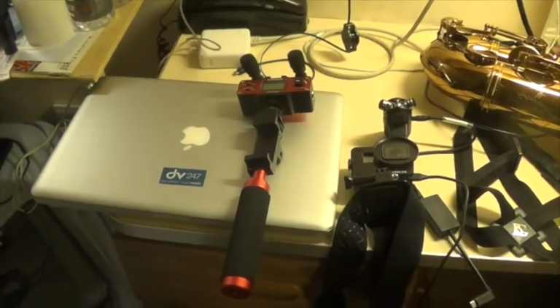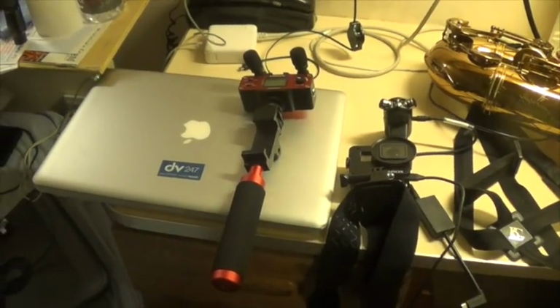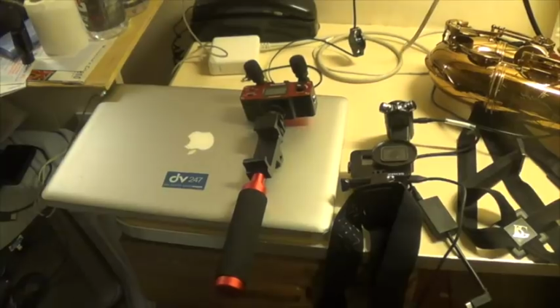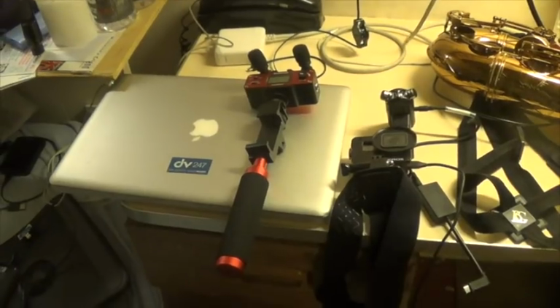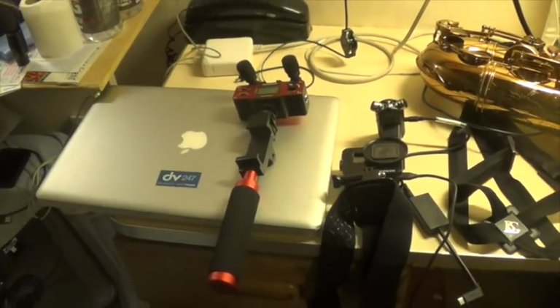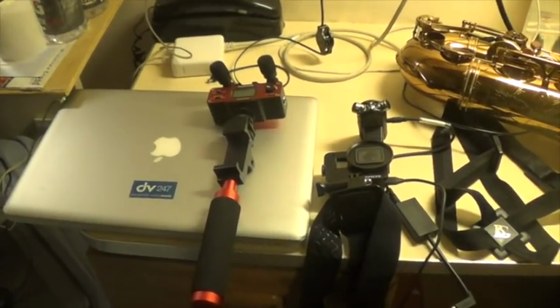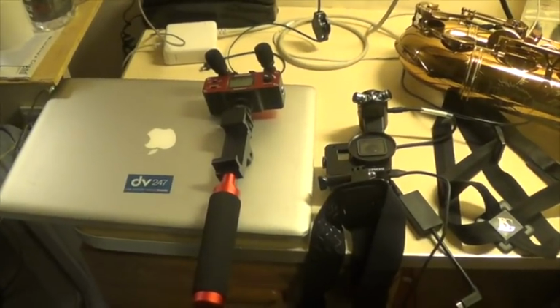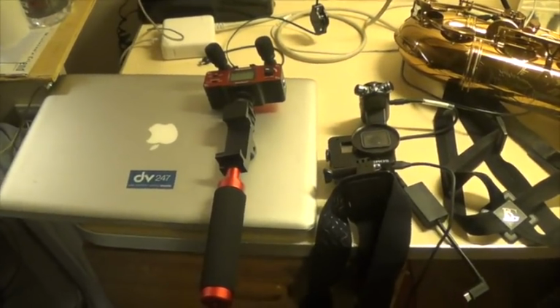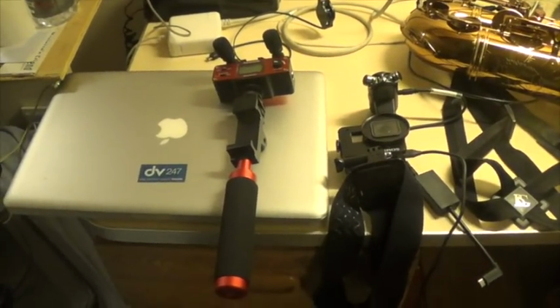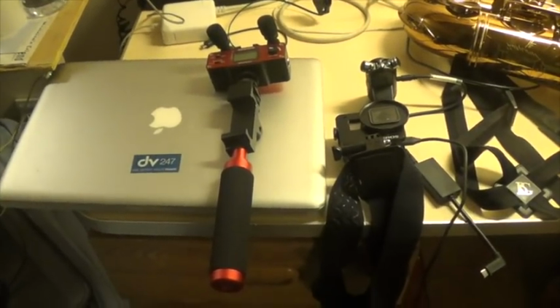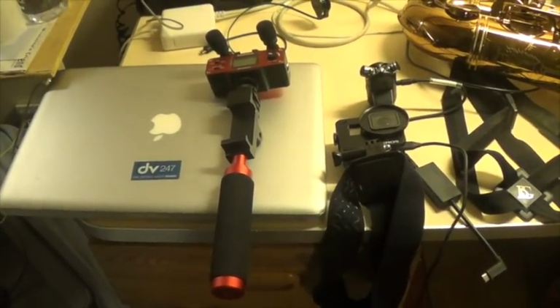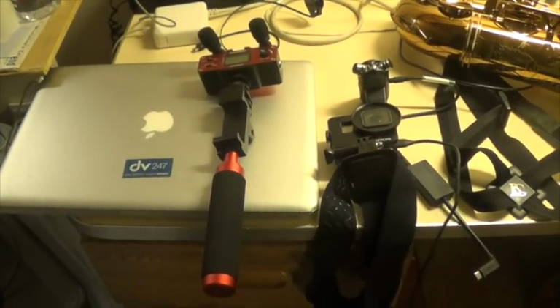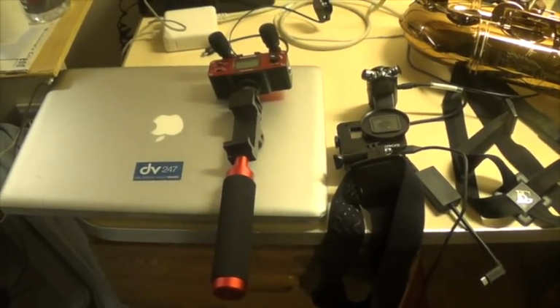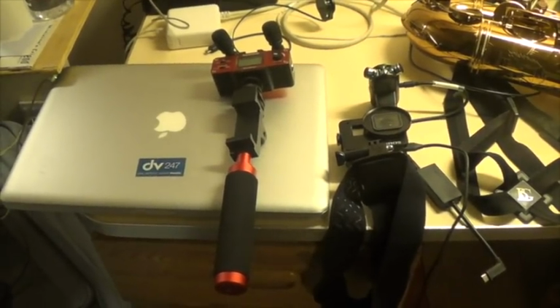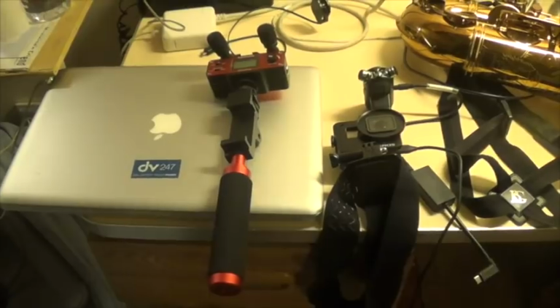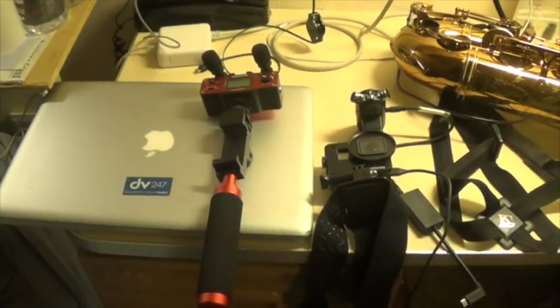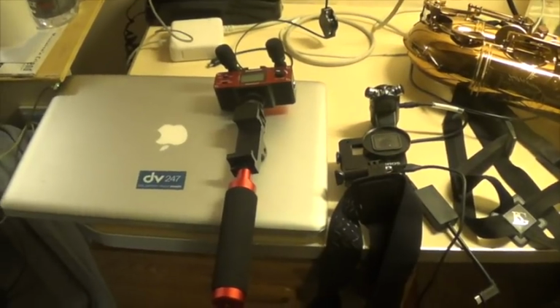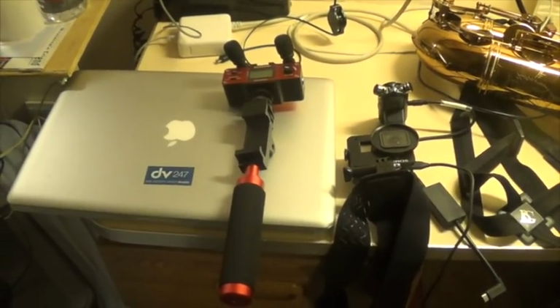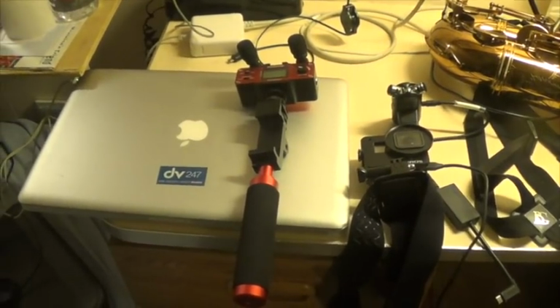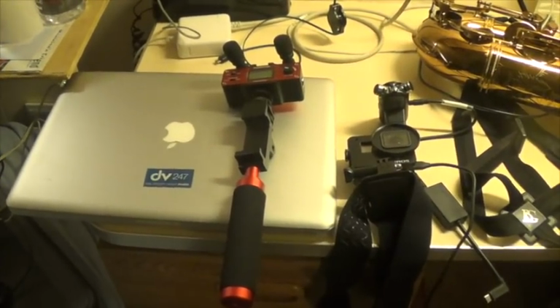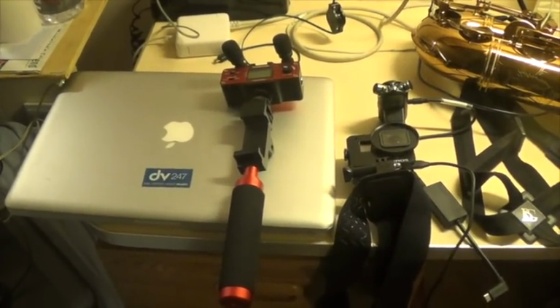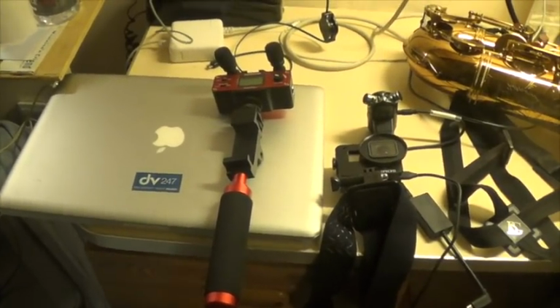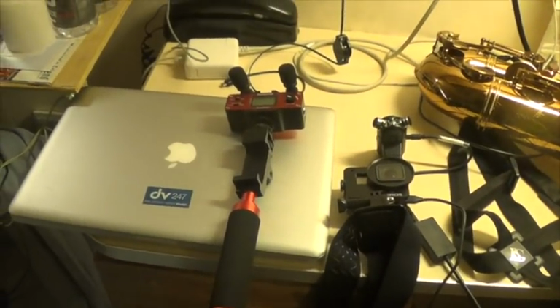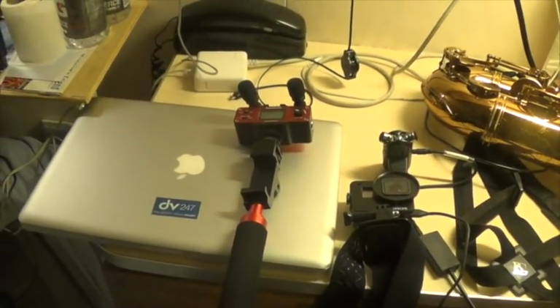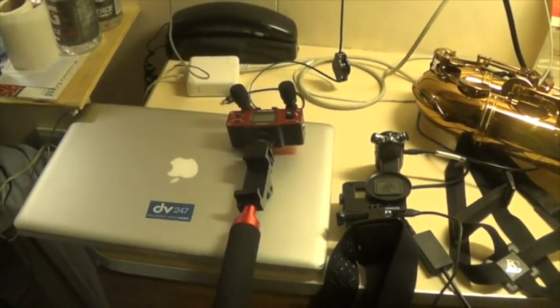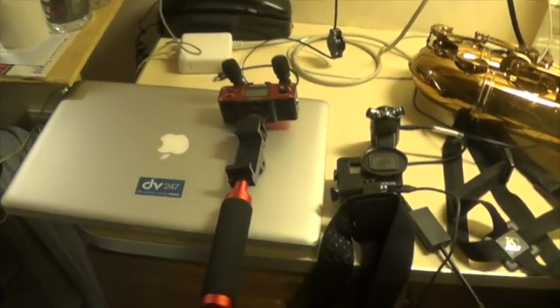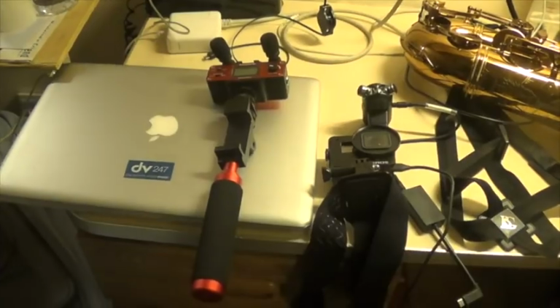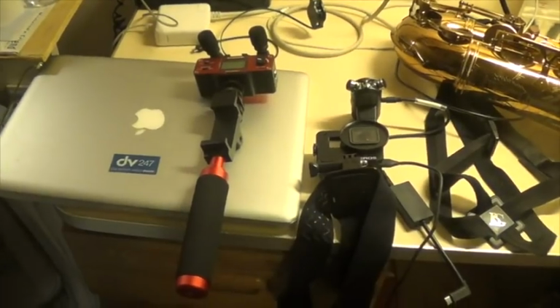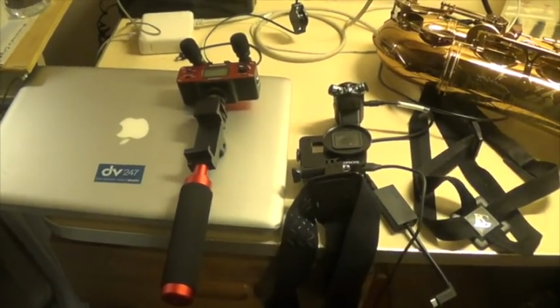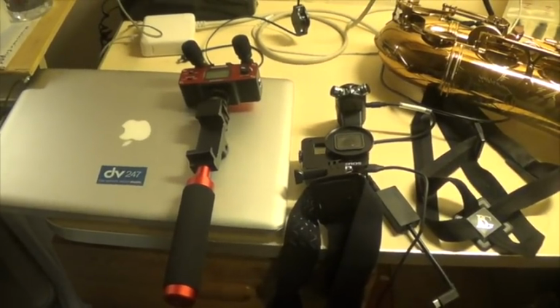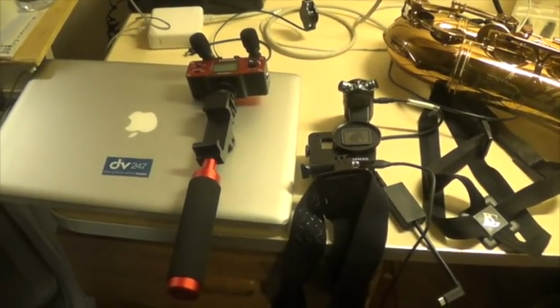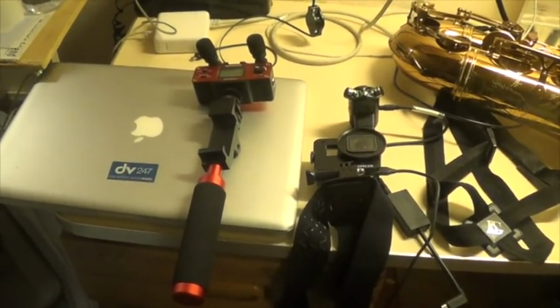What's up, everybody? So I want to take this opportunity to answer a whole bunch of questions, because I always get a lot of questions about what type of equipment am I using. So I'm going to show you guys all the stuff that I have — not just purely saxophone stuff.